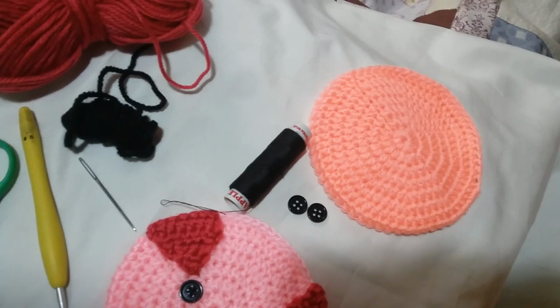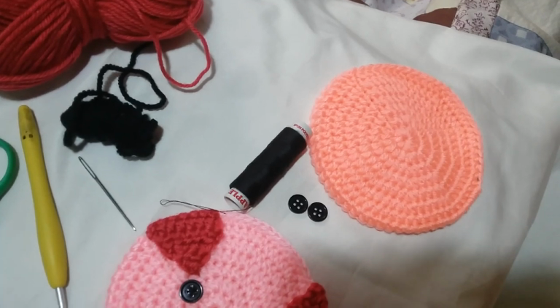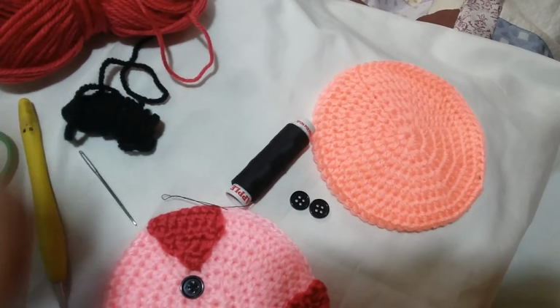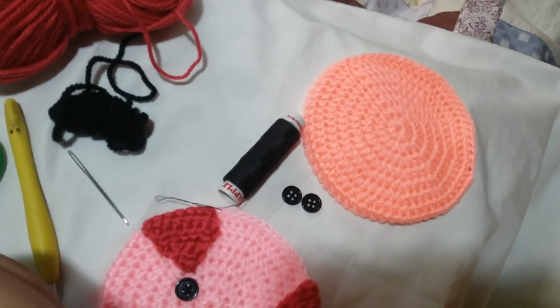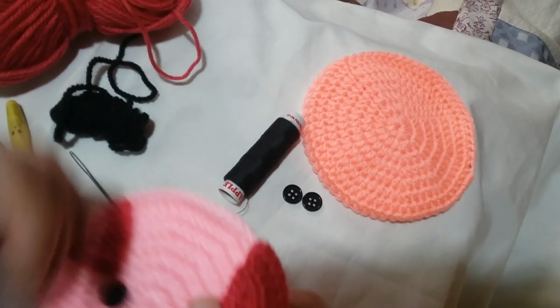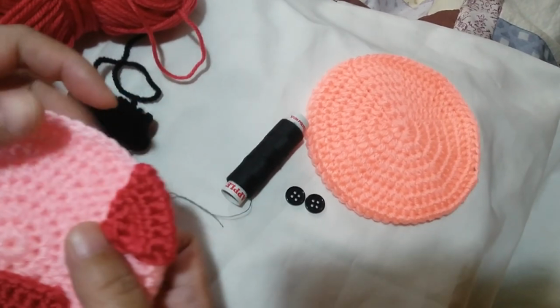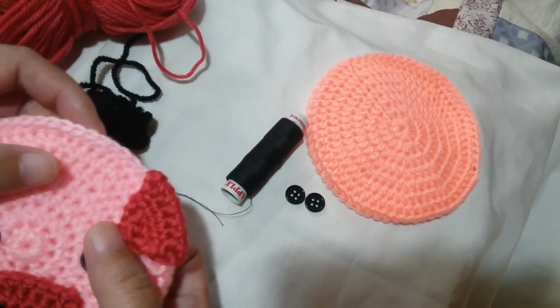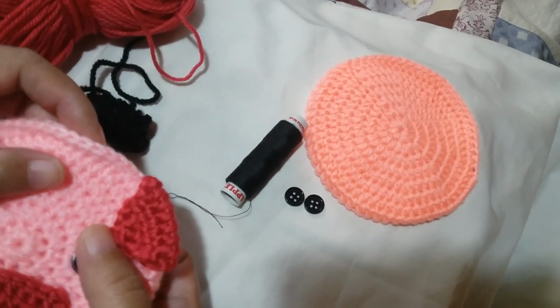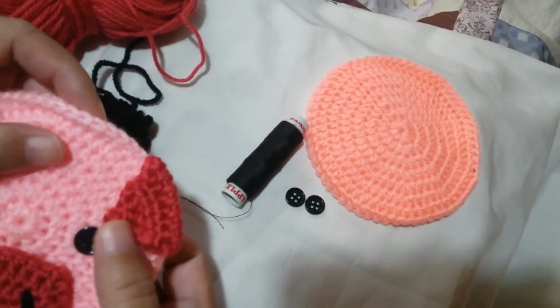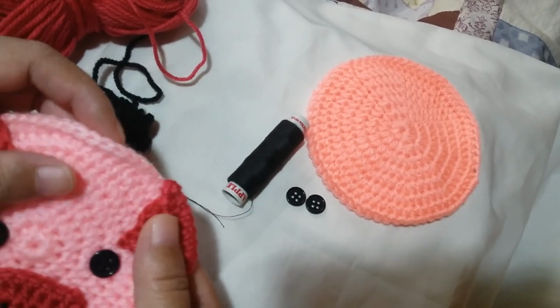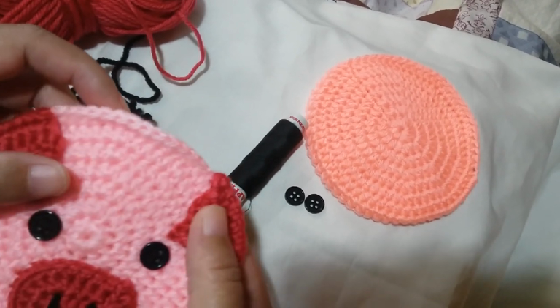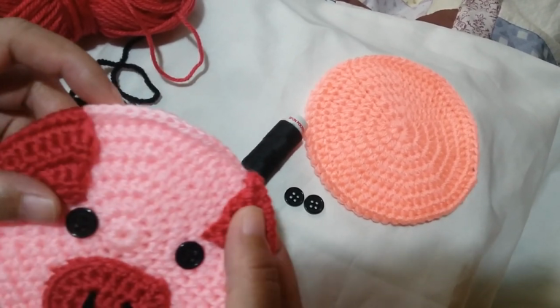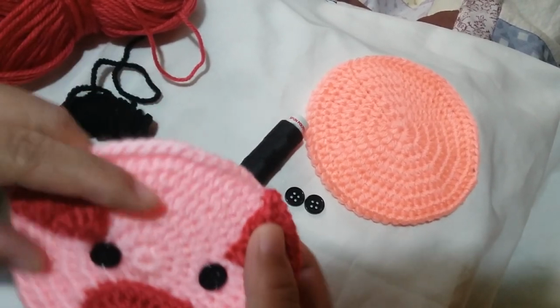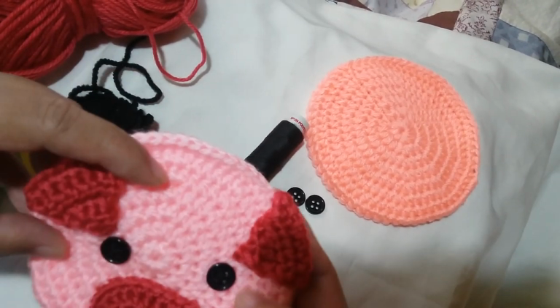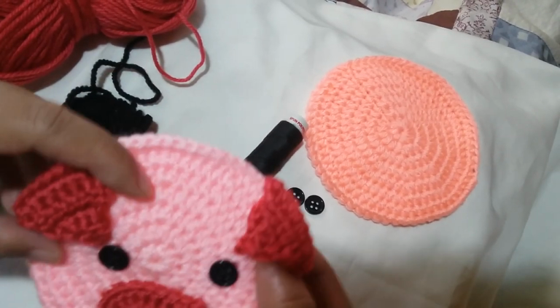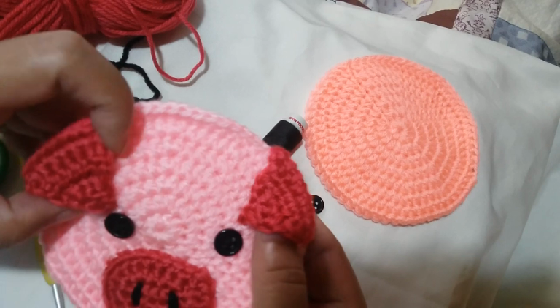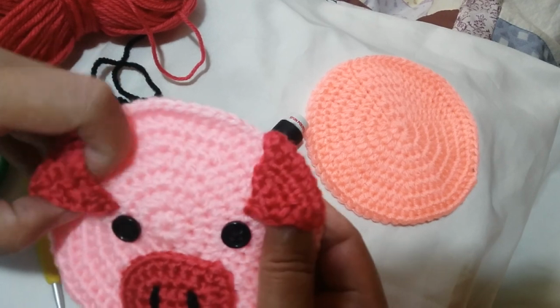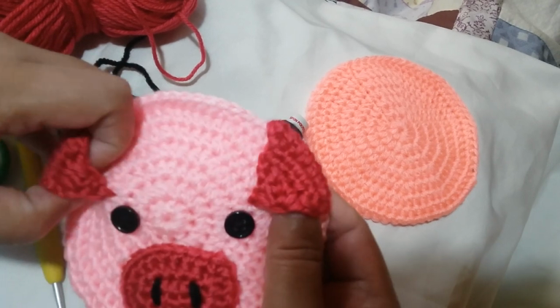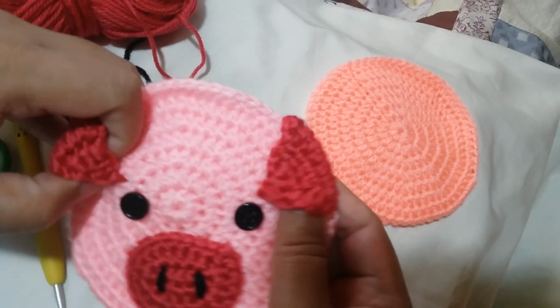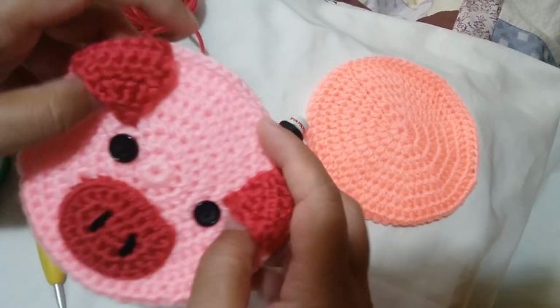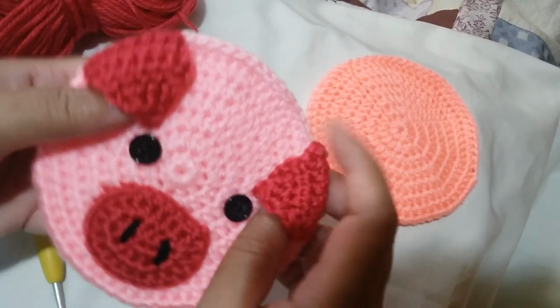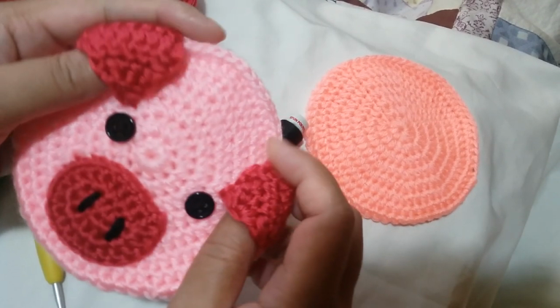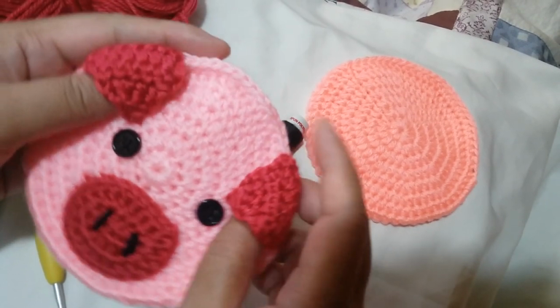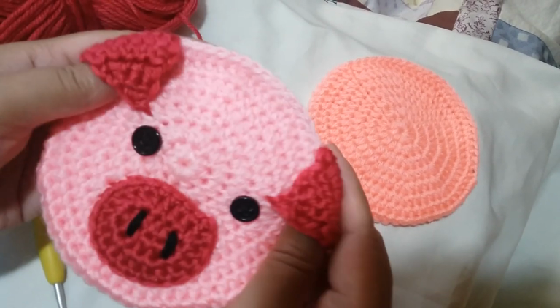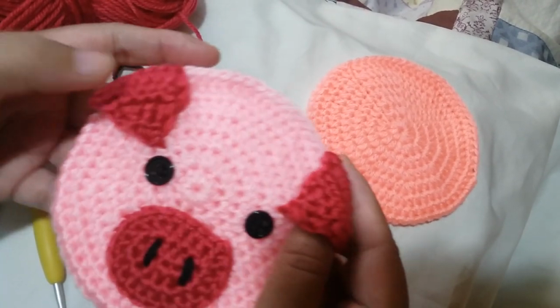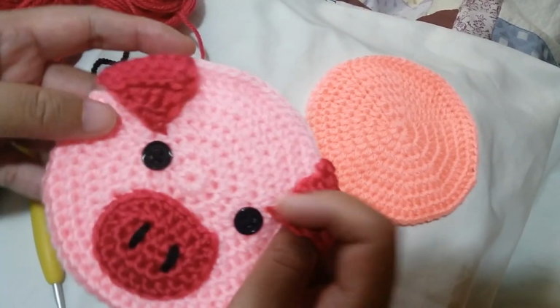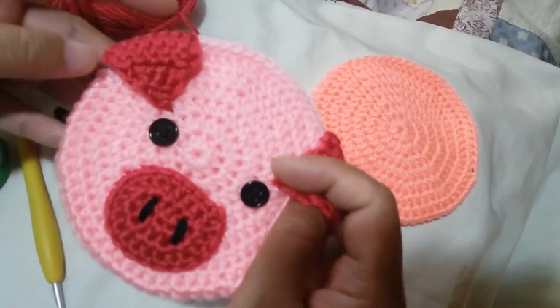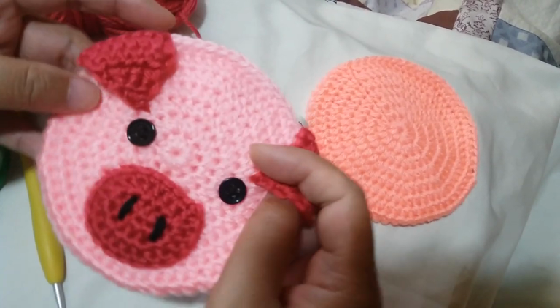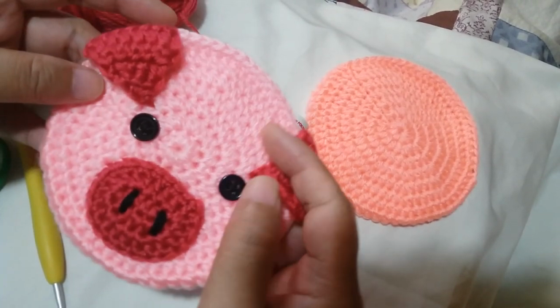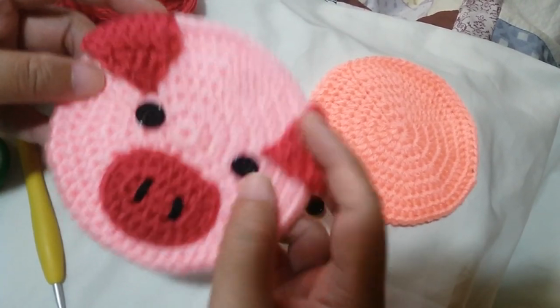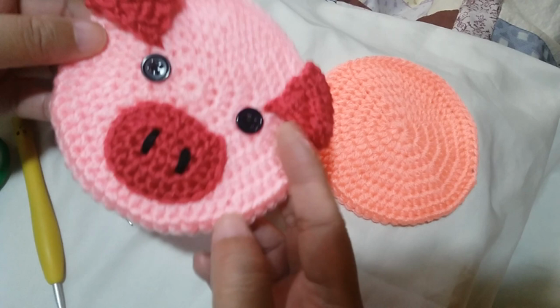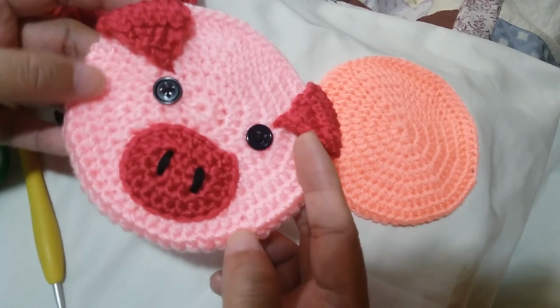Hi guys, it's Megan Rose from the Philippines coming to you with another tutorial on the next character purse in our series, which is this big one.